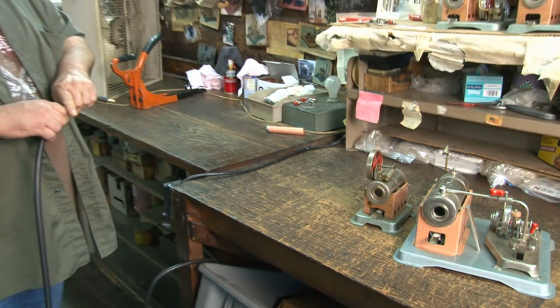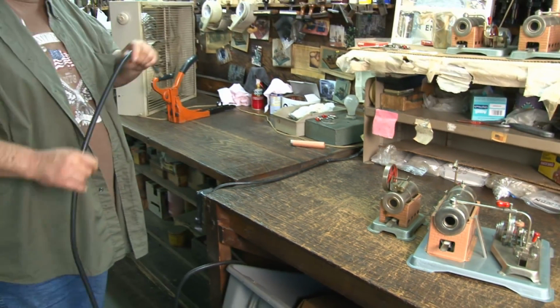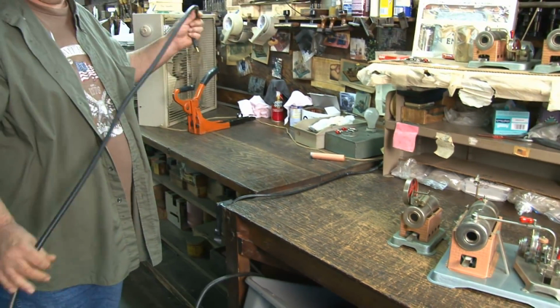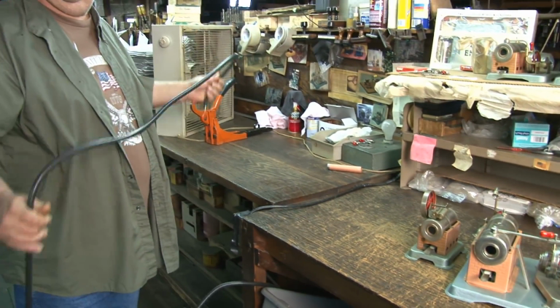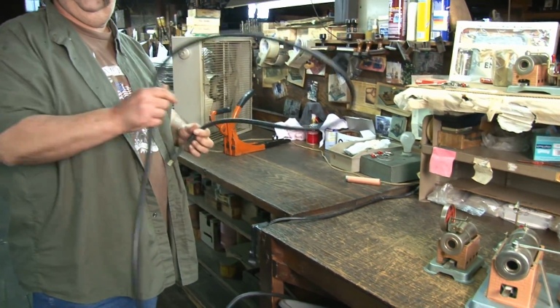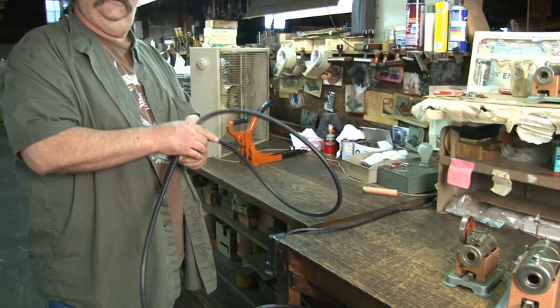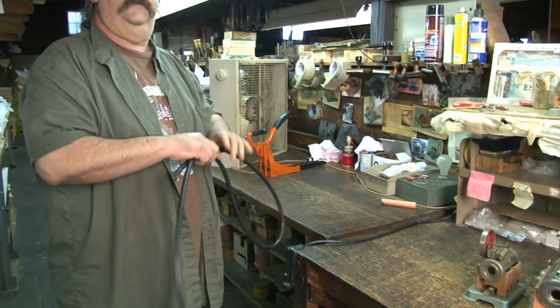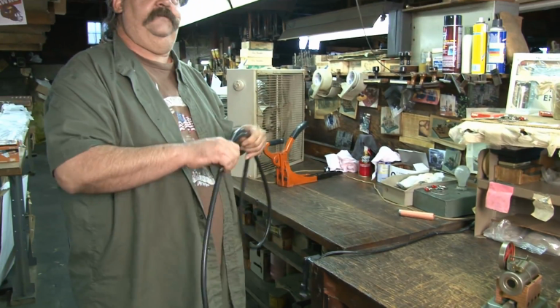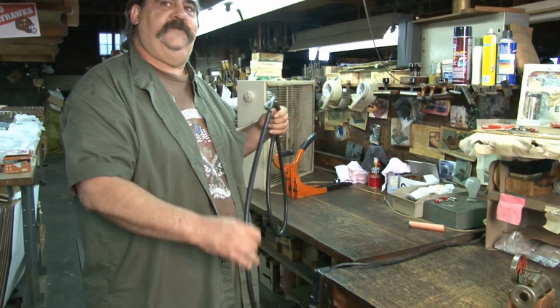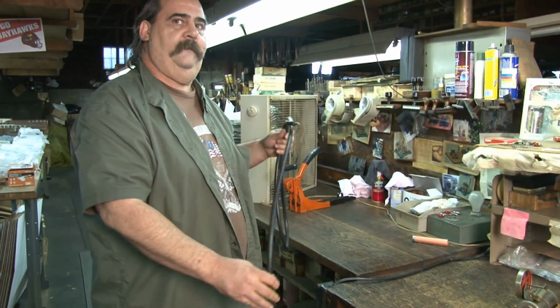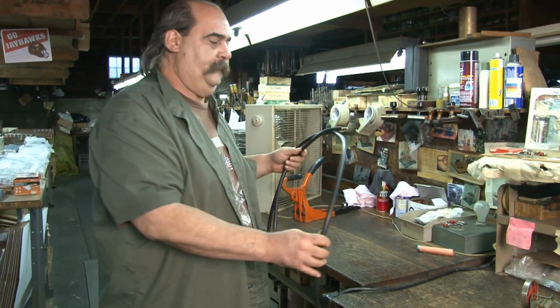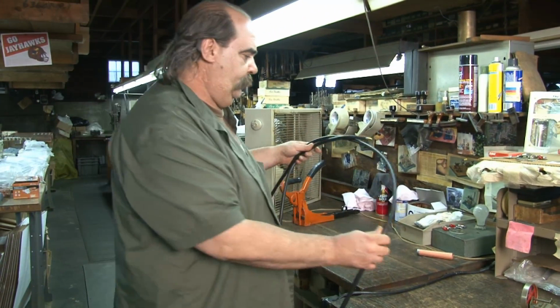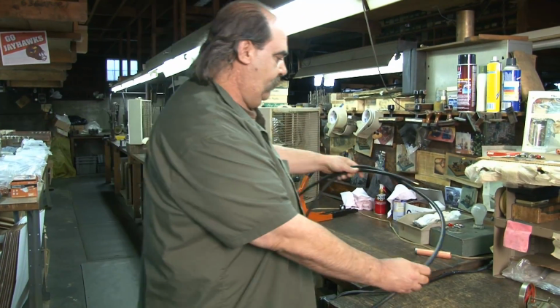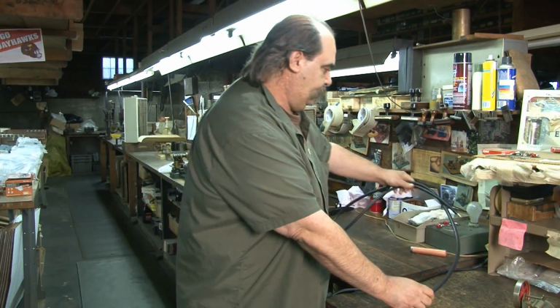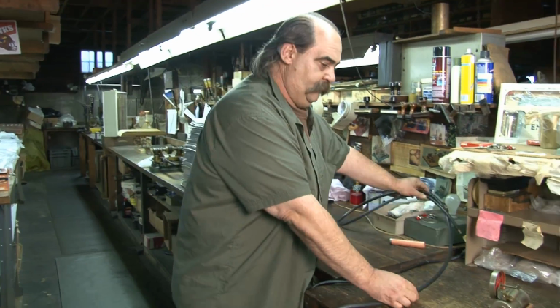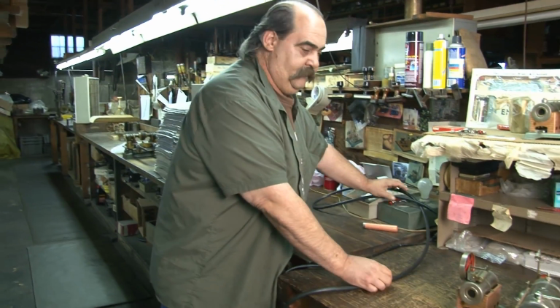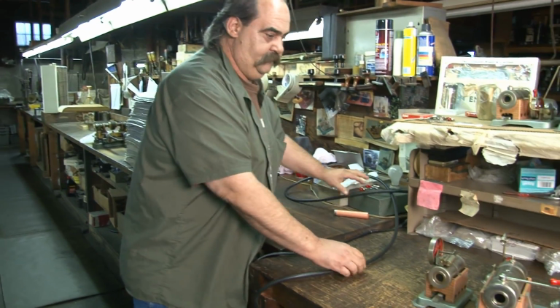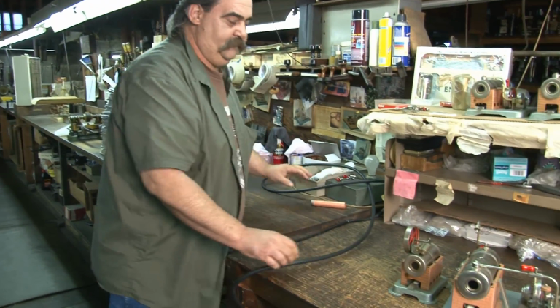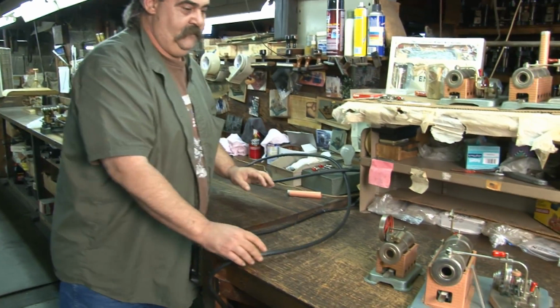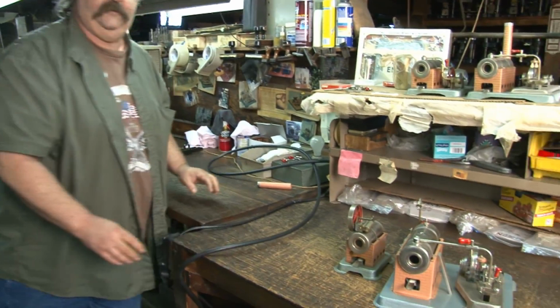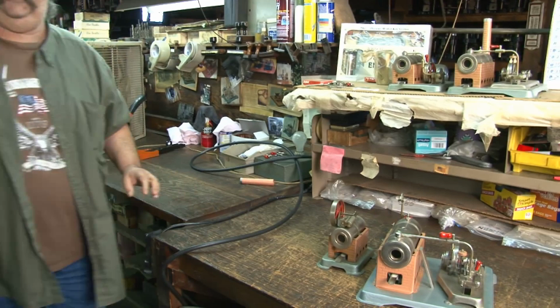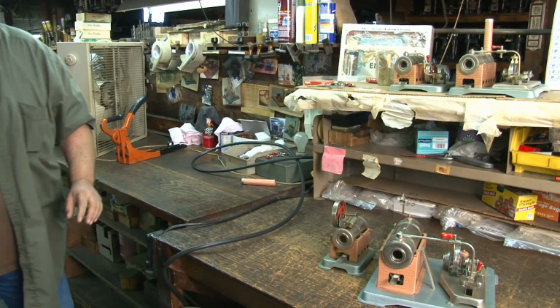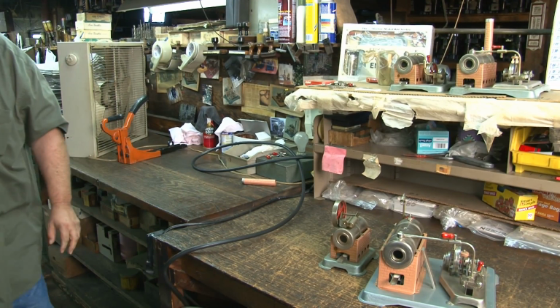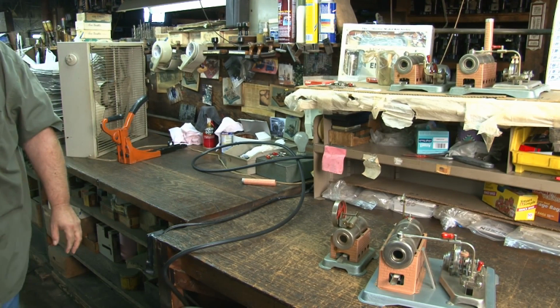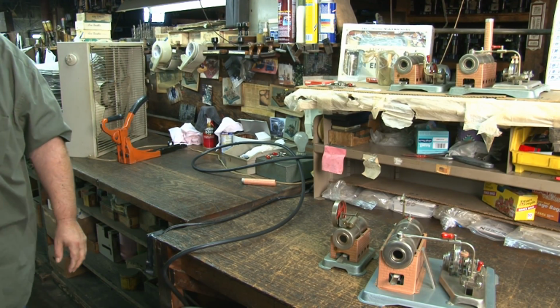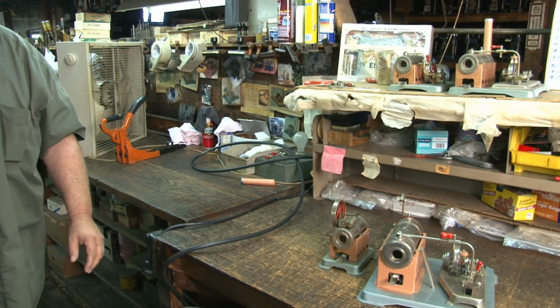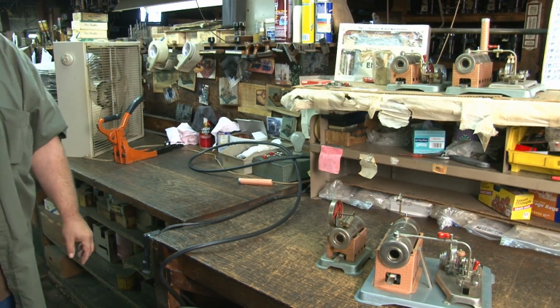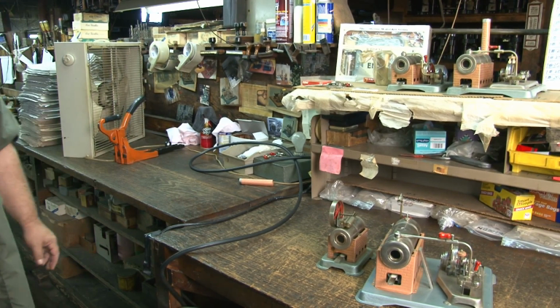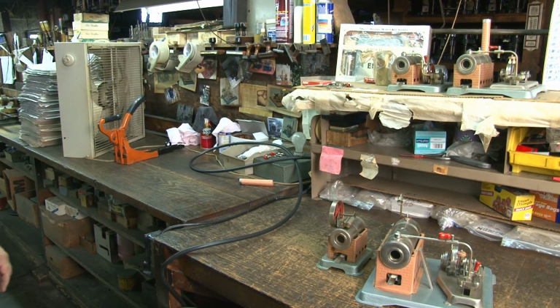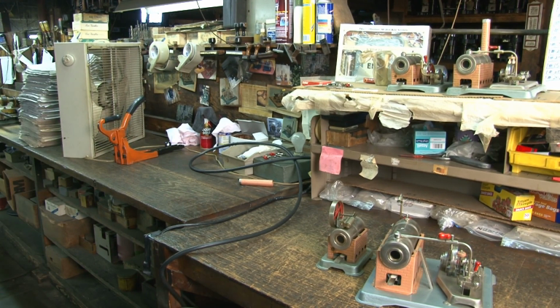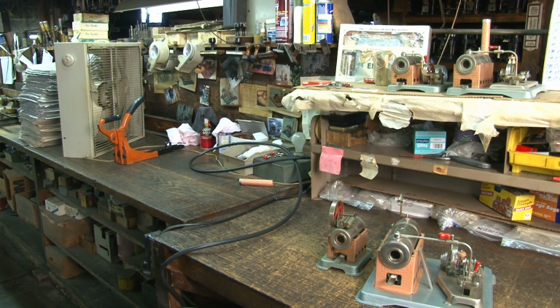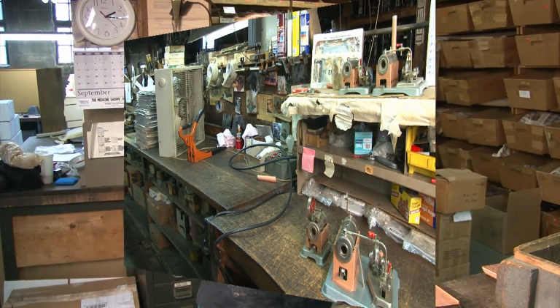Is that the process you go through to test the engine after it's built? Yep. We're here at the Jensen factory getting a tour of the factory and how they build the engines and how they test them.